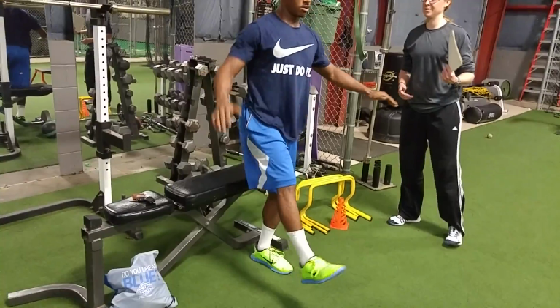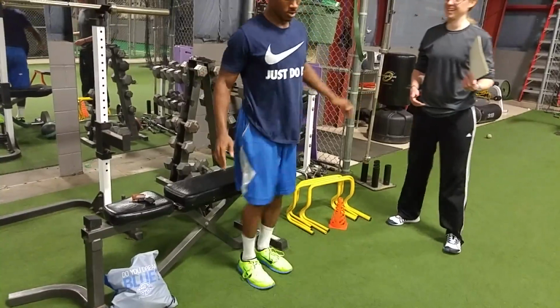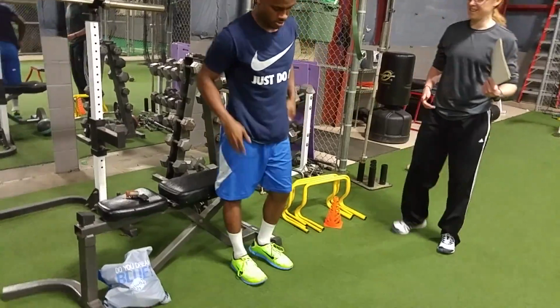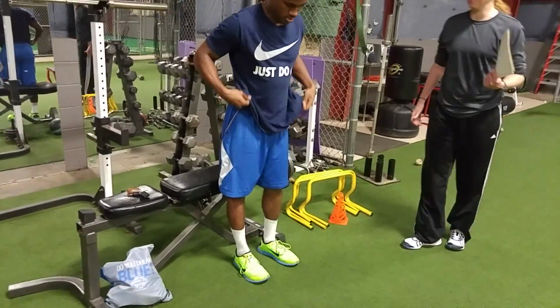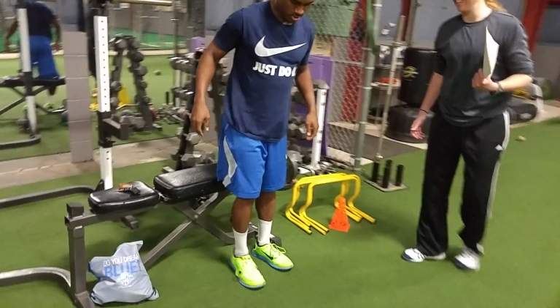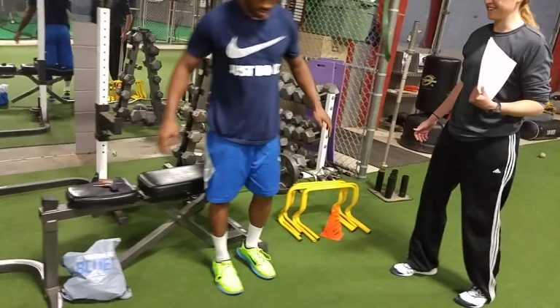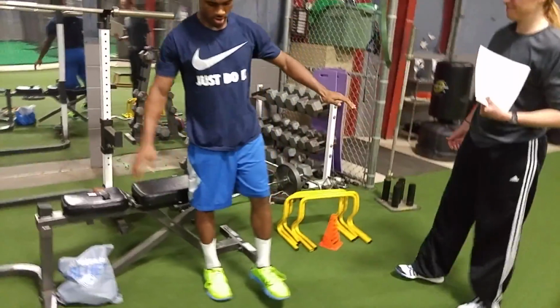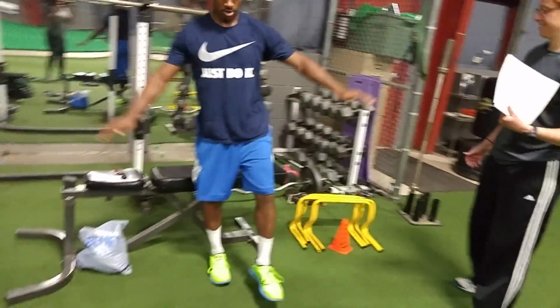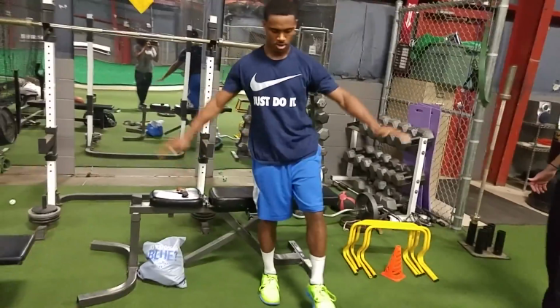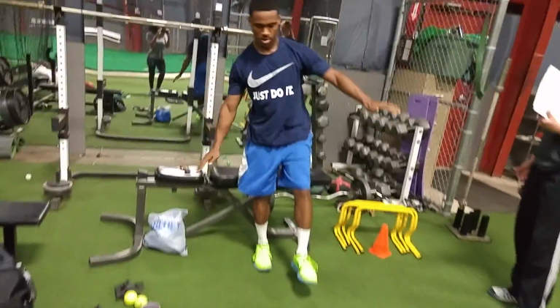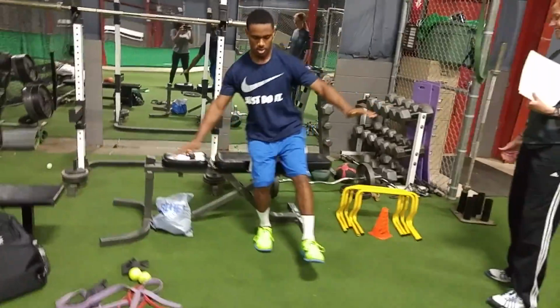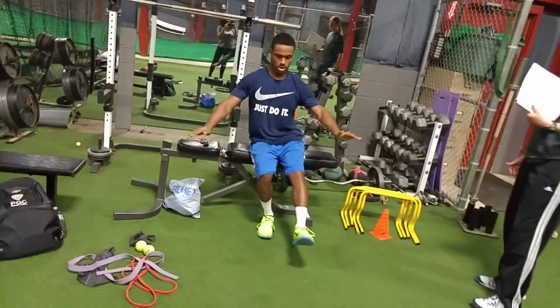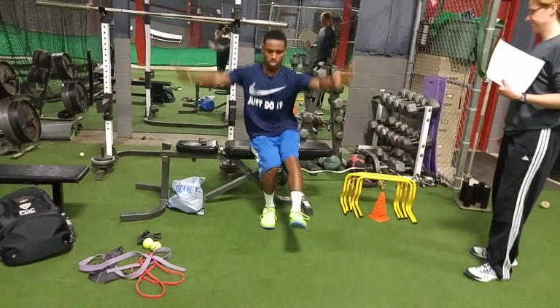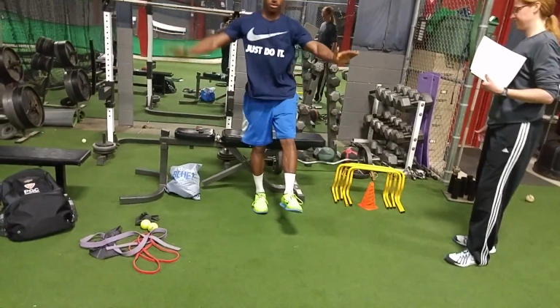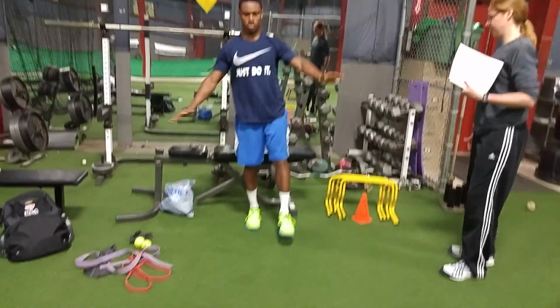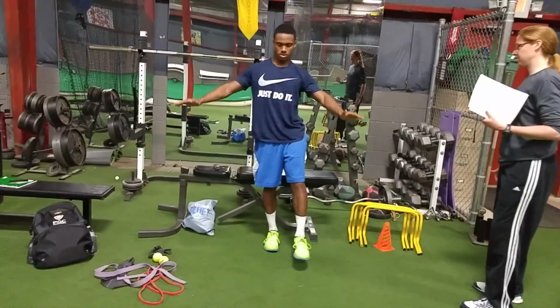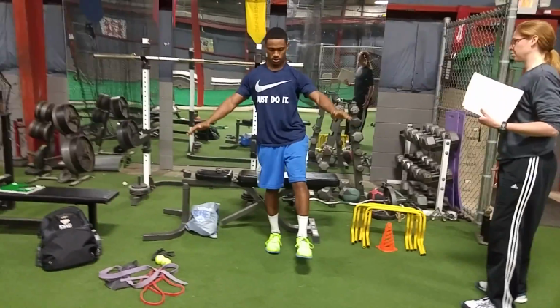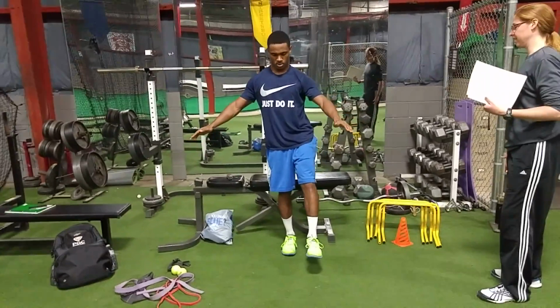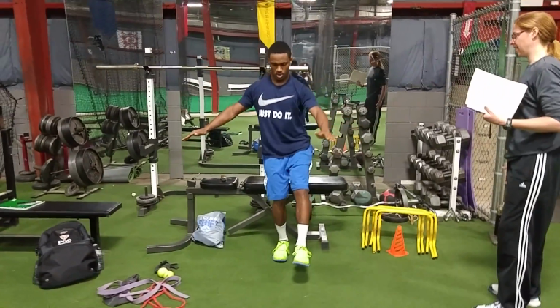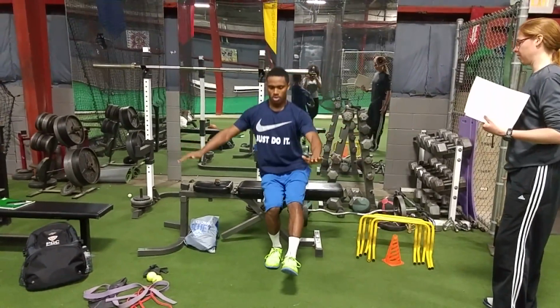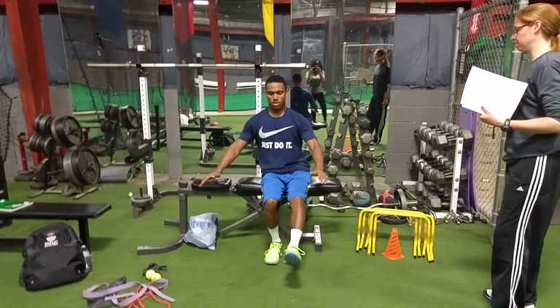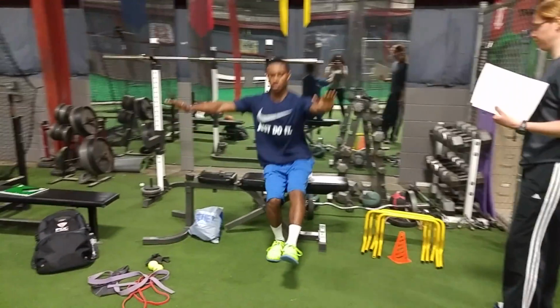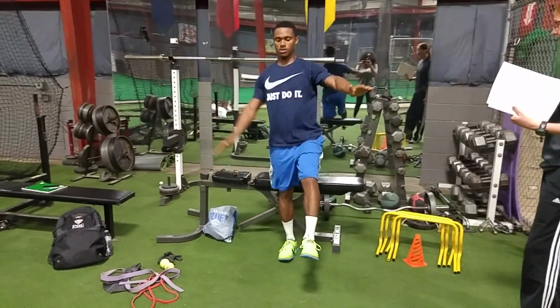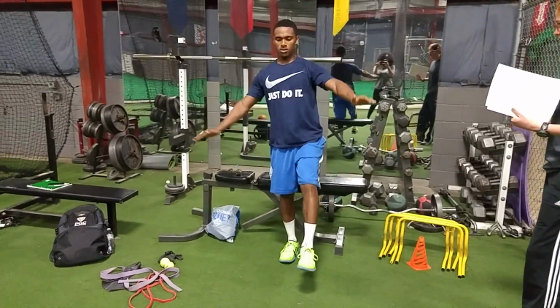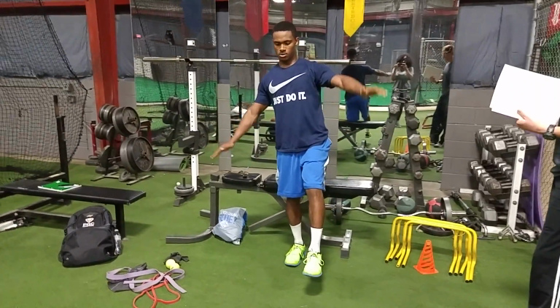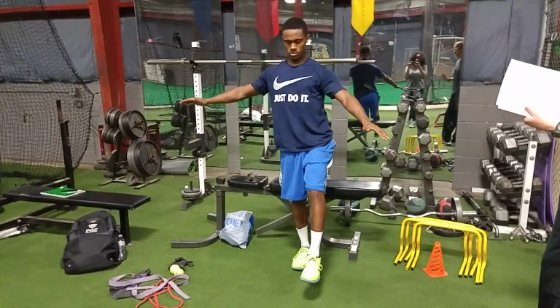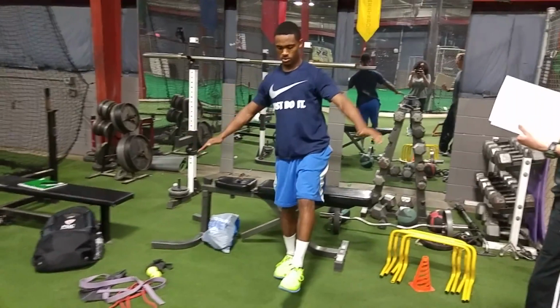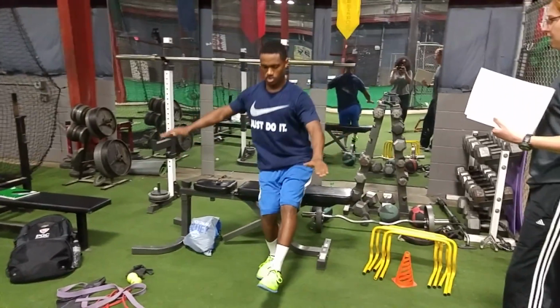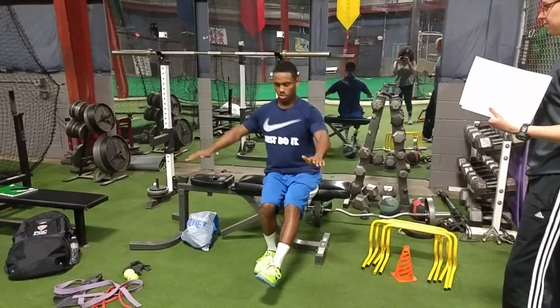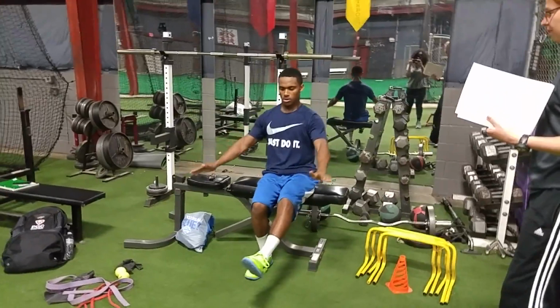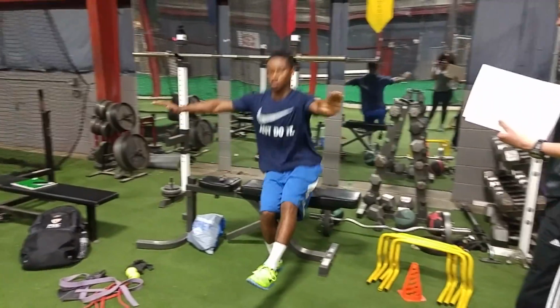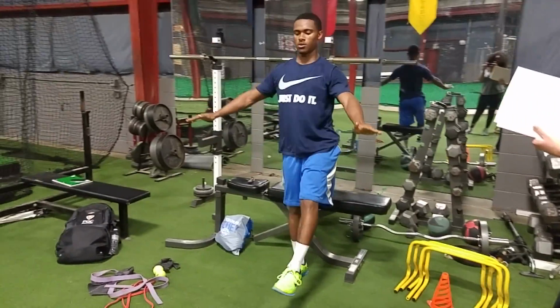Now switch legs. That last one was really nice. Good job. Fast and forward. Beautiful. Awesome work.